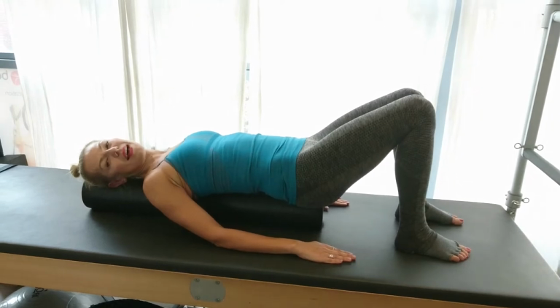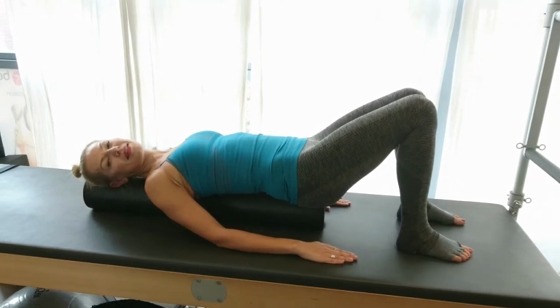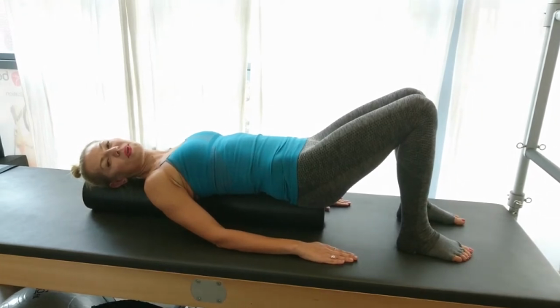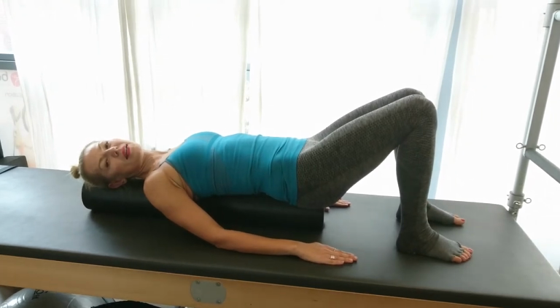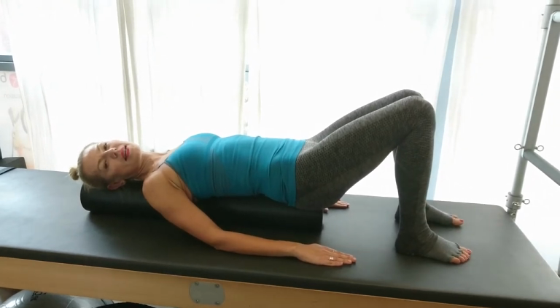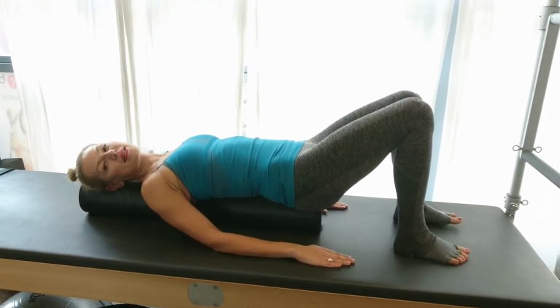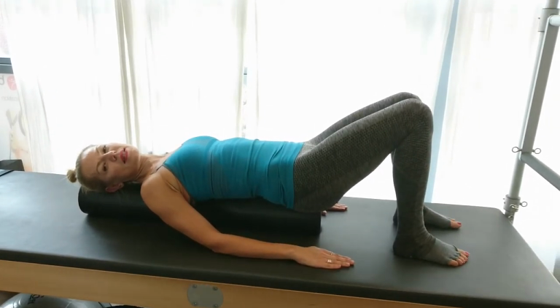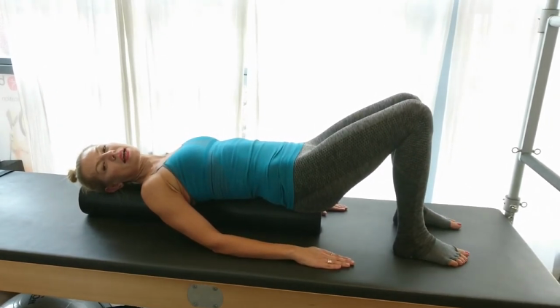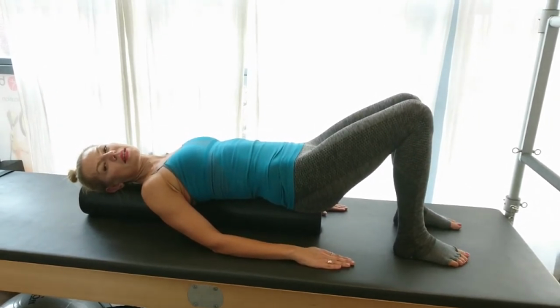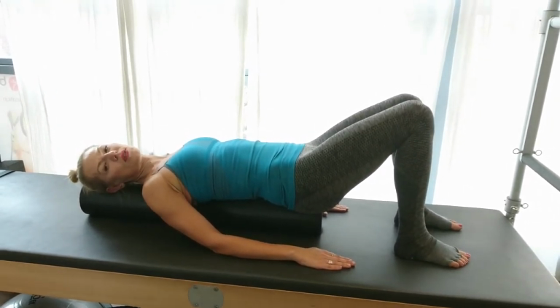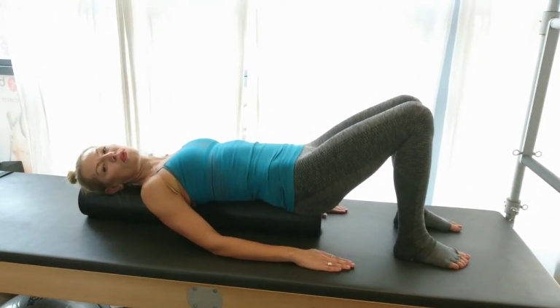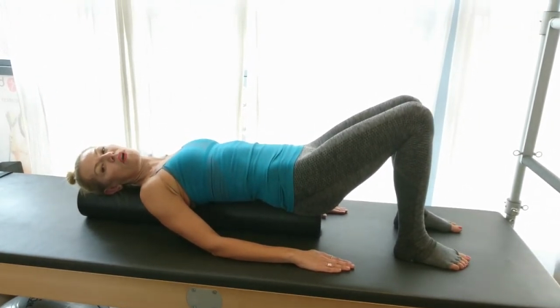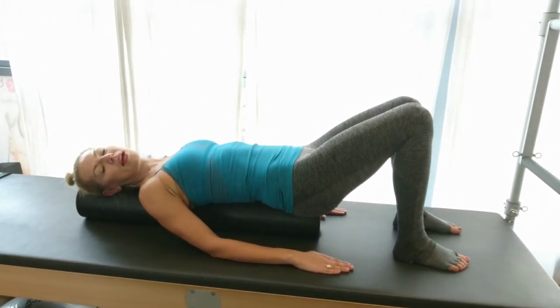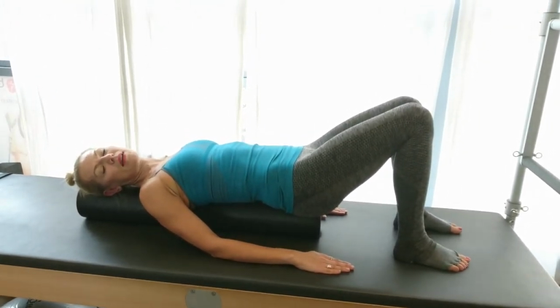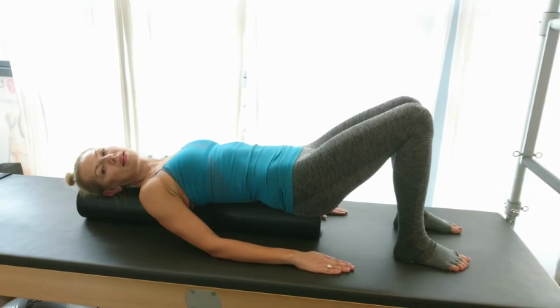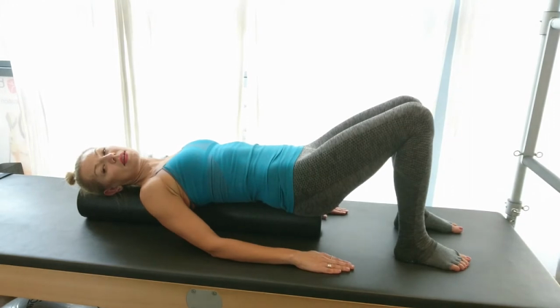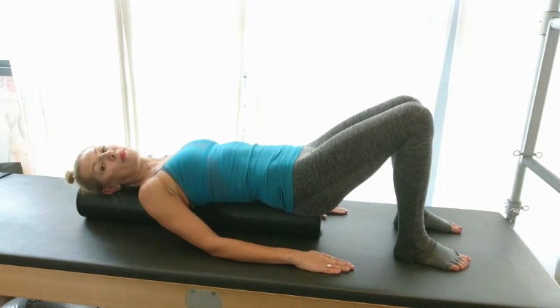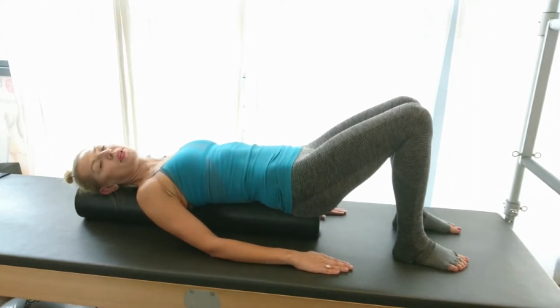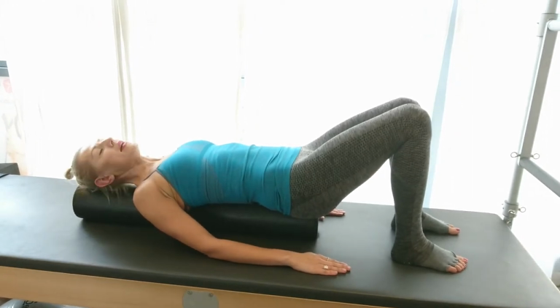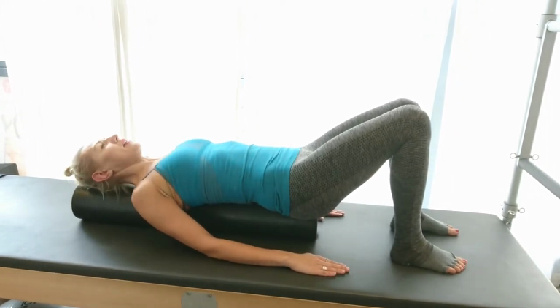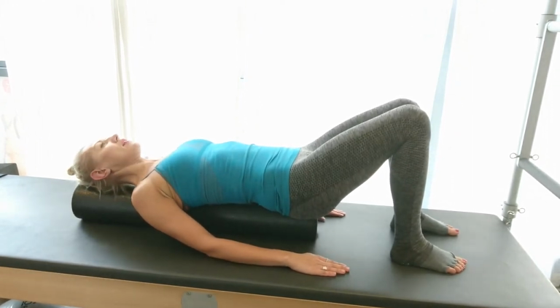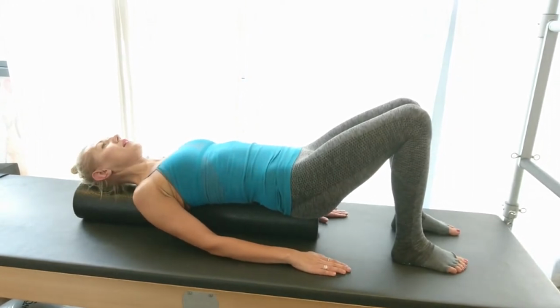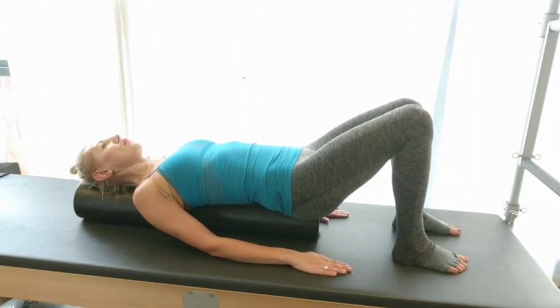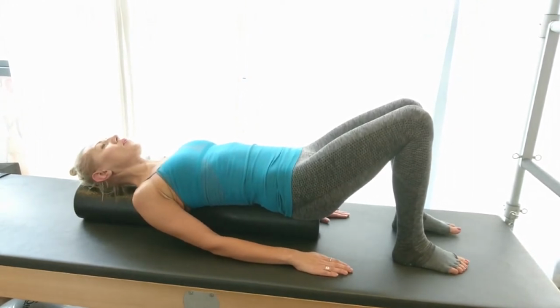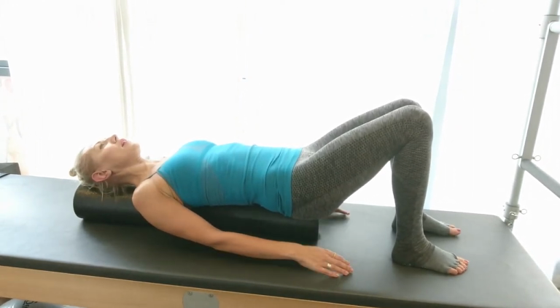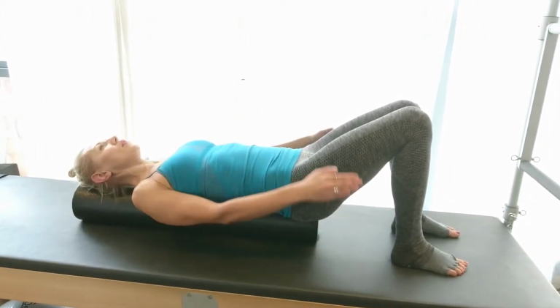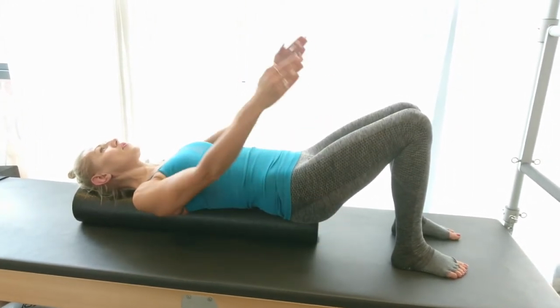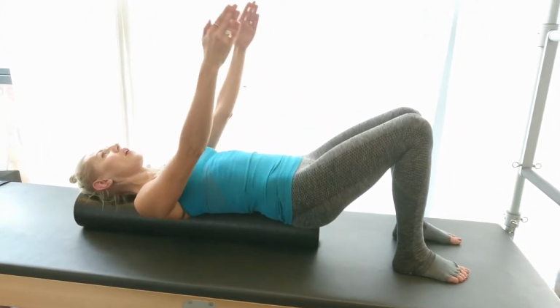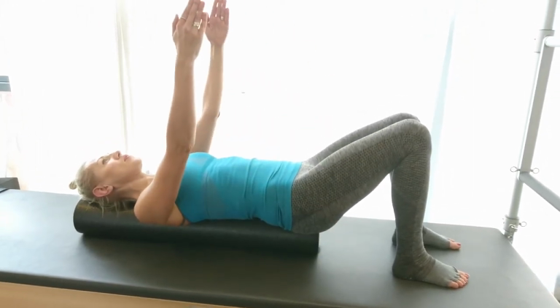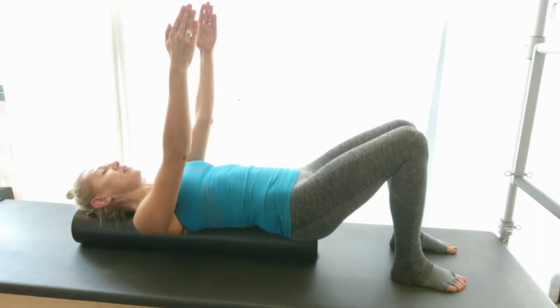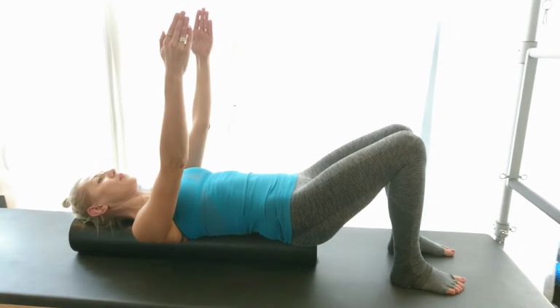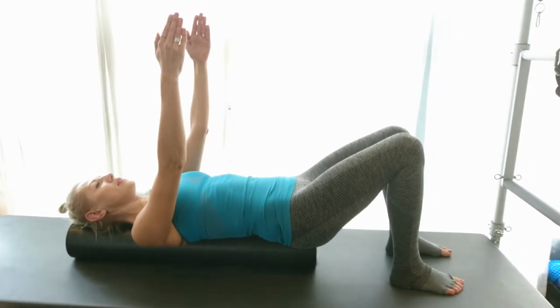Hi, this is Bonia. The next exercise is an excellent solution for any tightness in the upper body. You're going to lie down on the foam roller, reaching with your arms straight up to the ceiling.